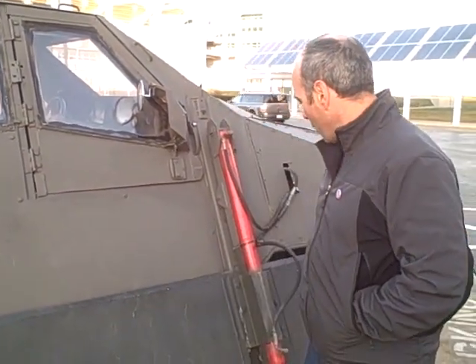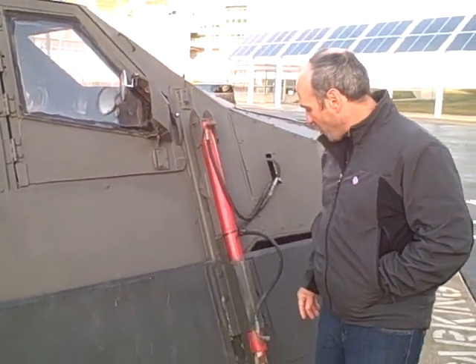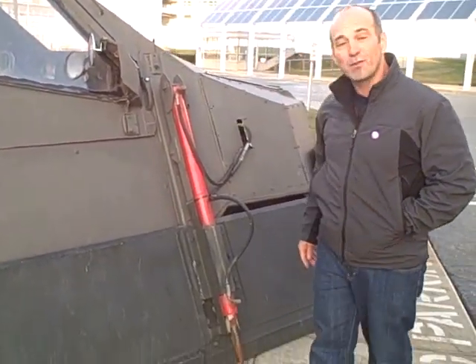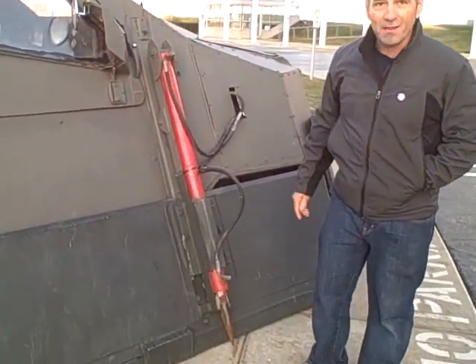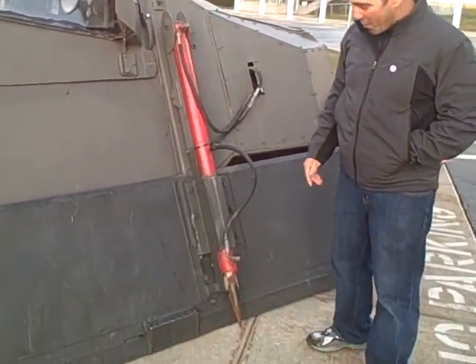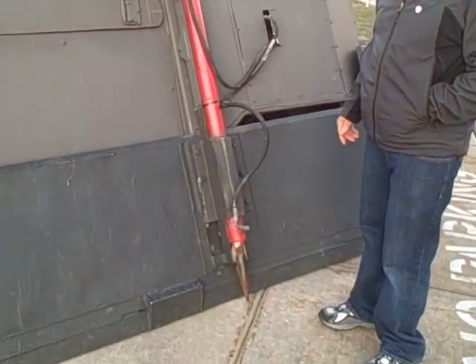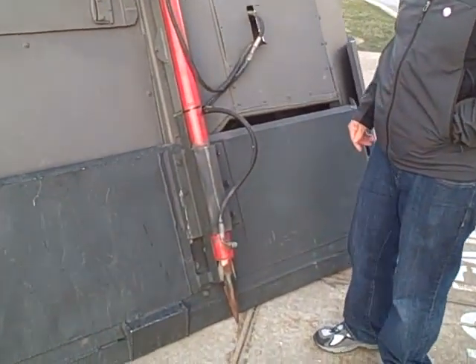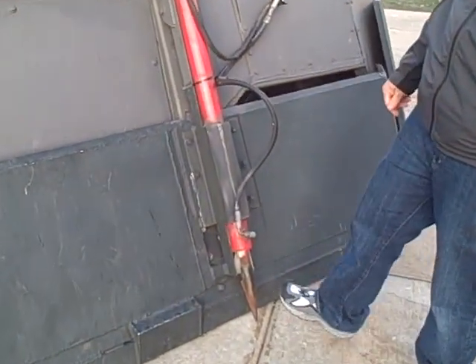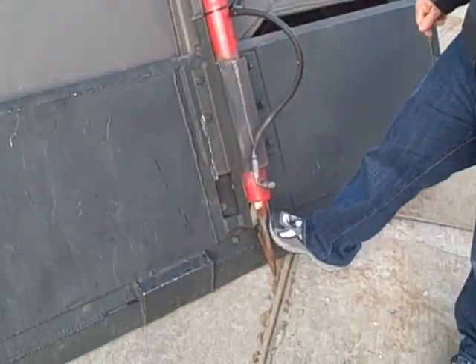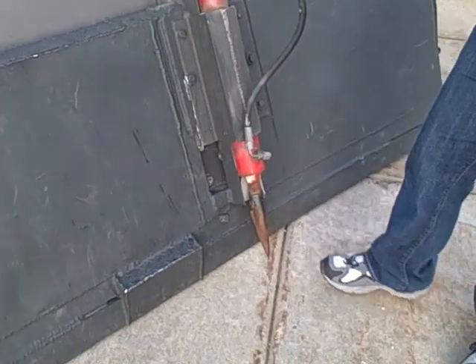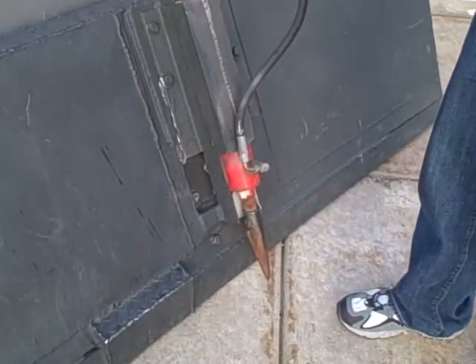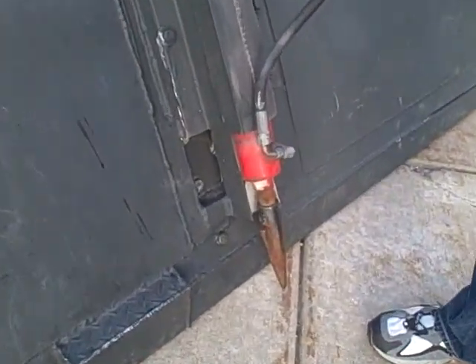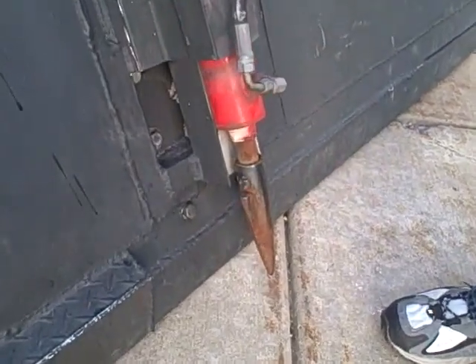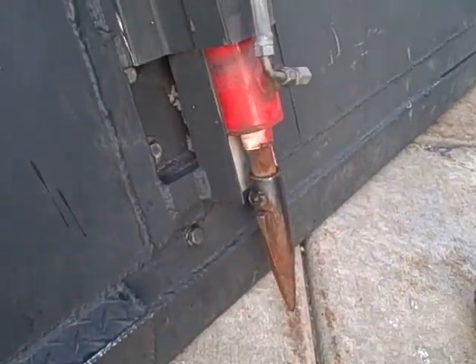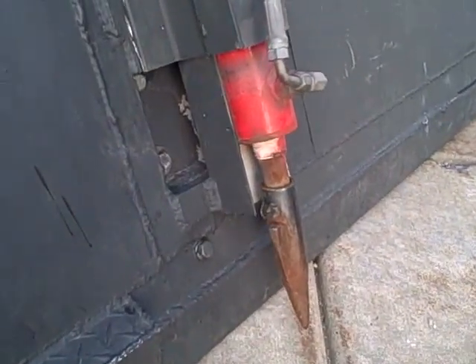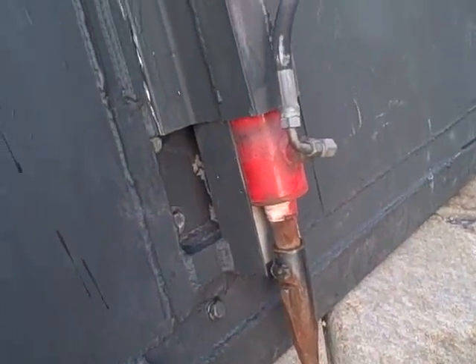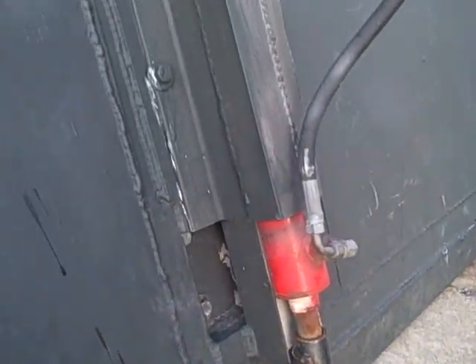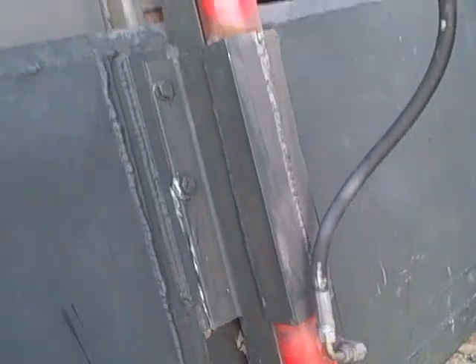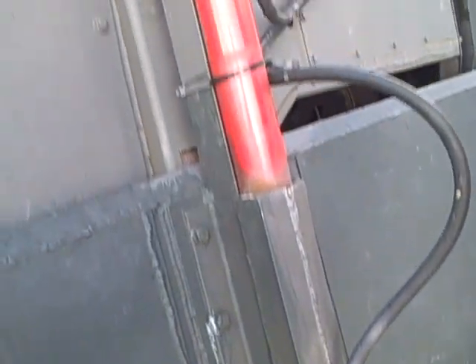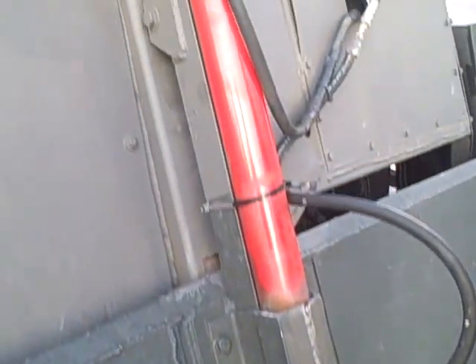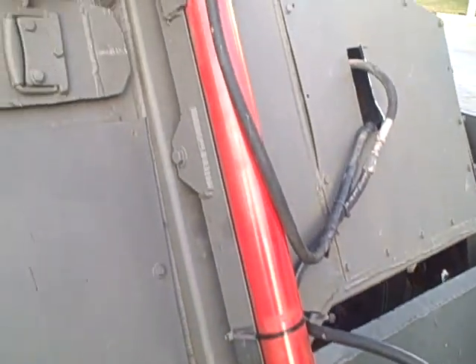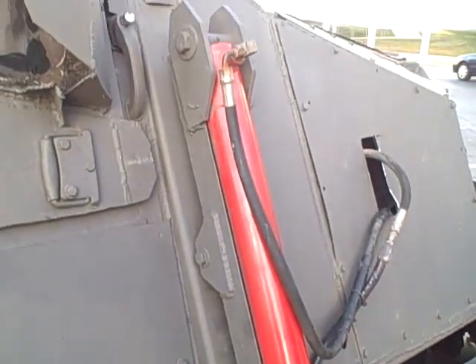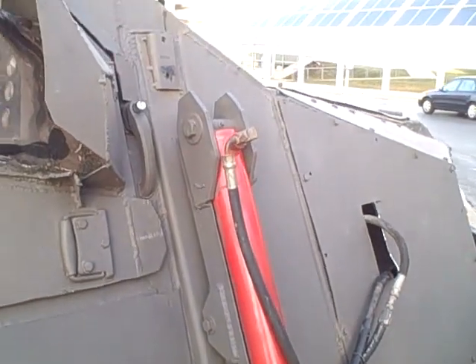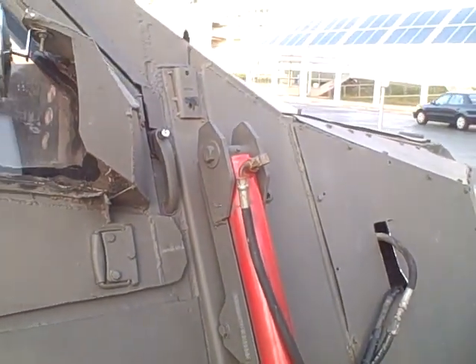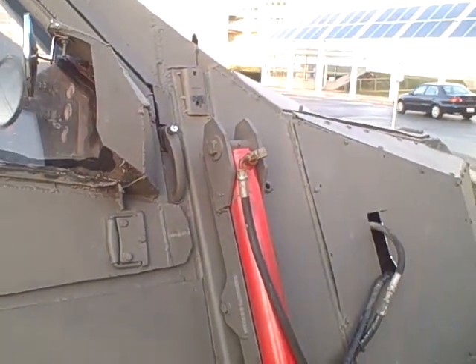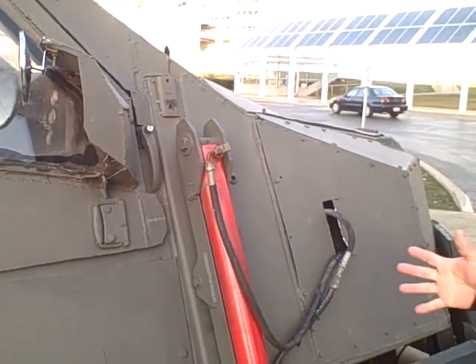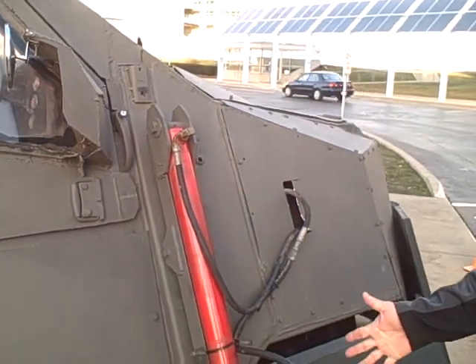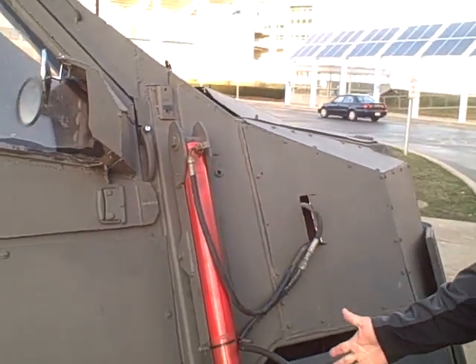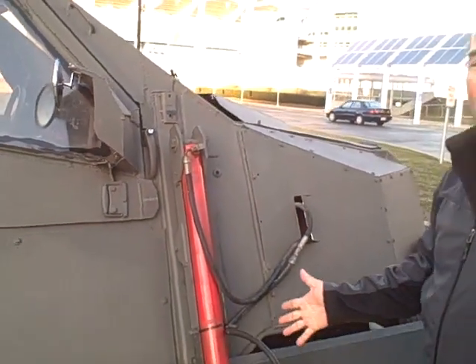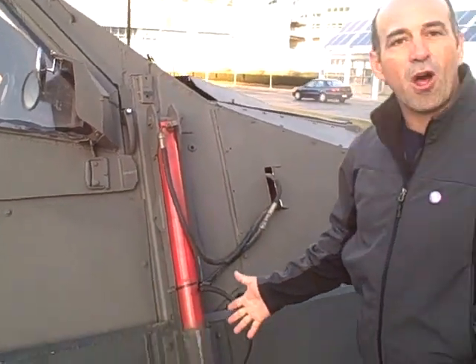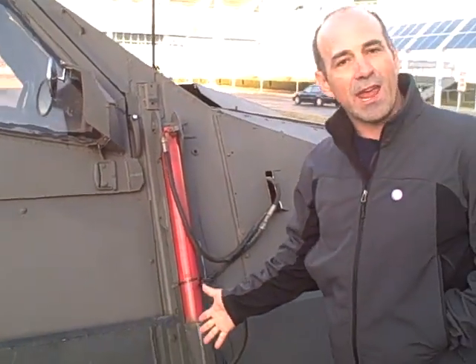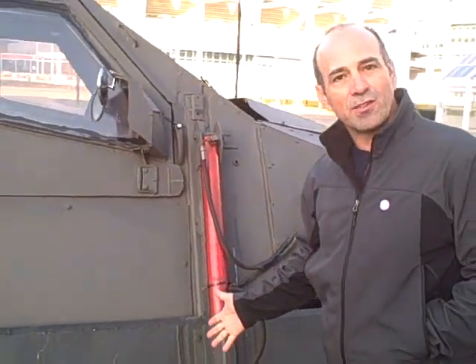One of my favorite features are these spikes. We've got two spikes on the vehicle that, if the ground is soft enough, they can push 40 inches into the ground. So these are kind of our hydraulic anchors.